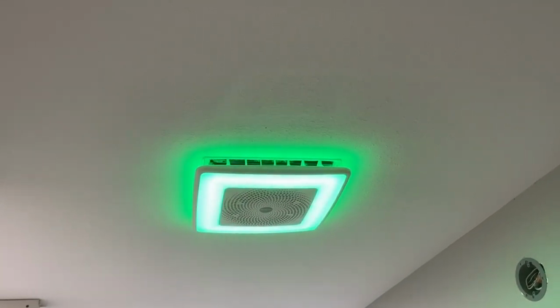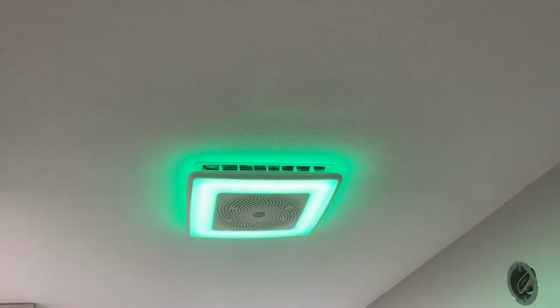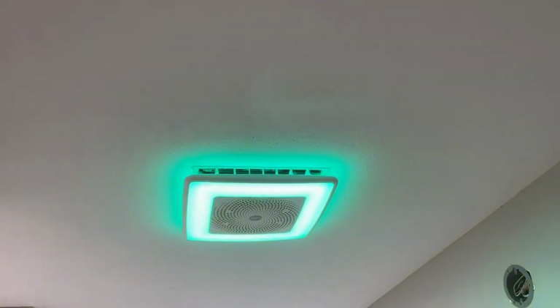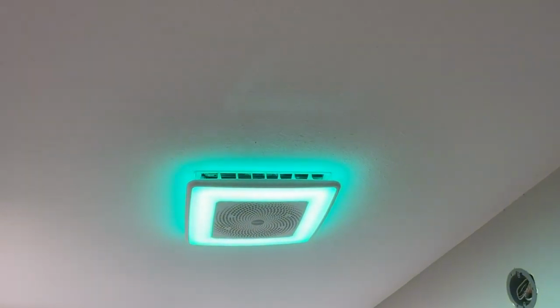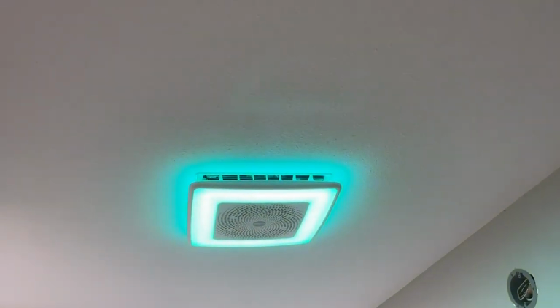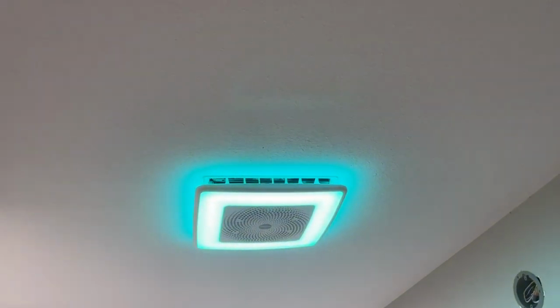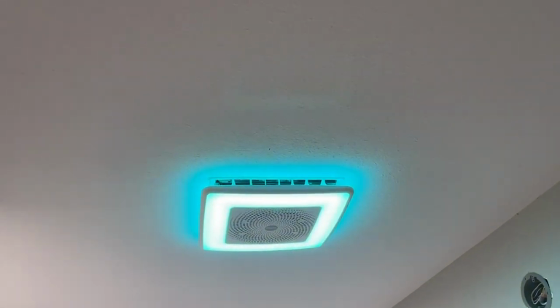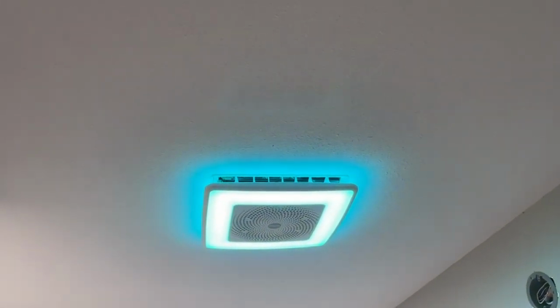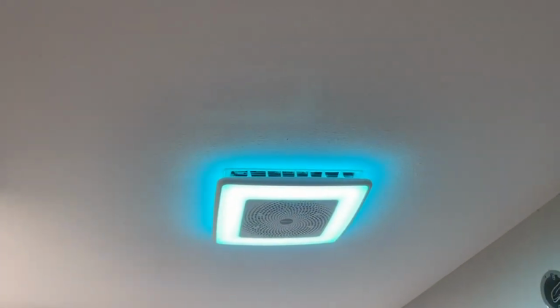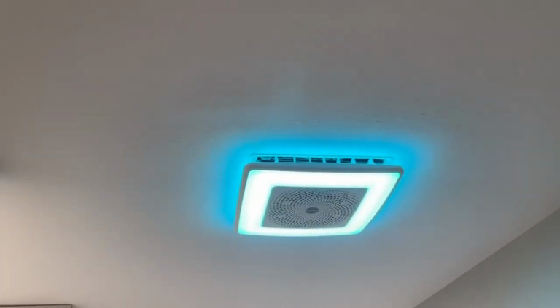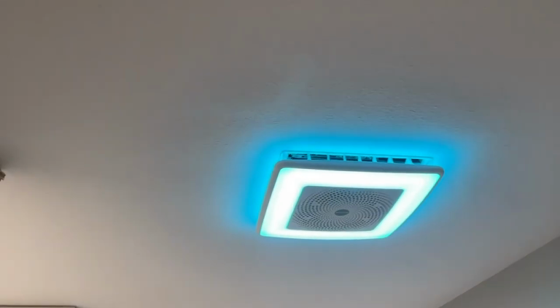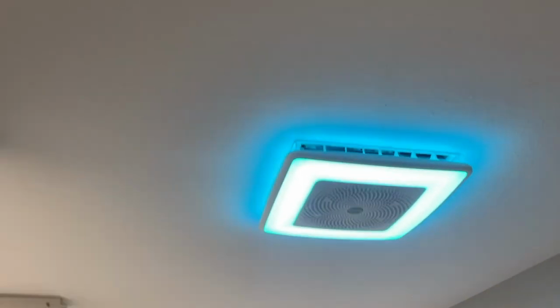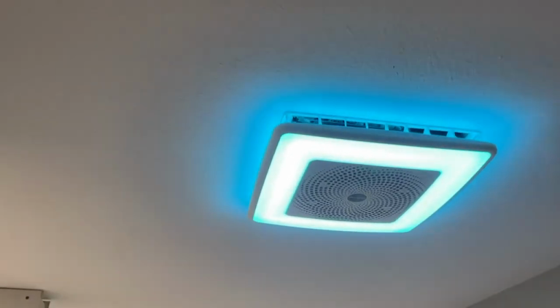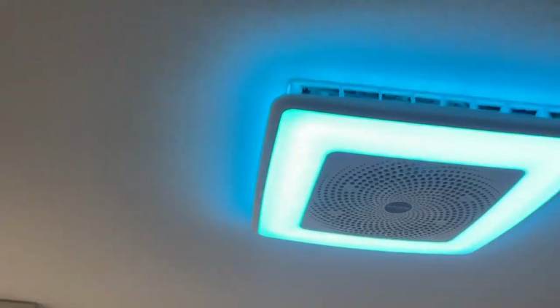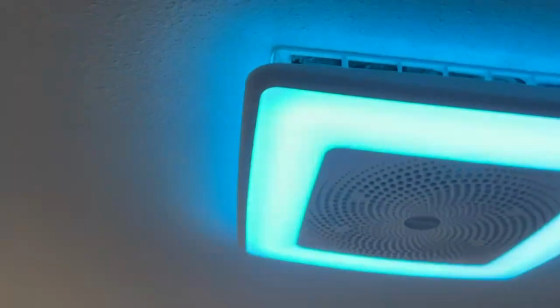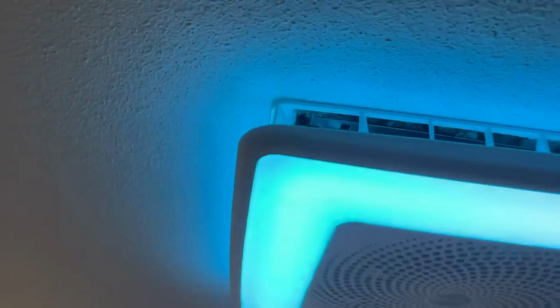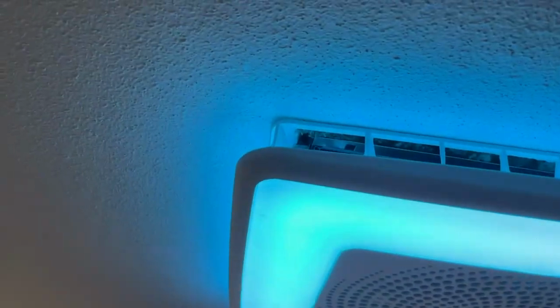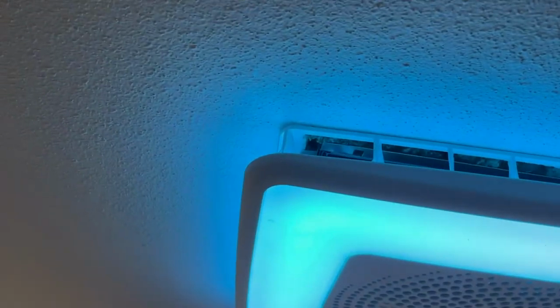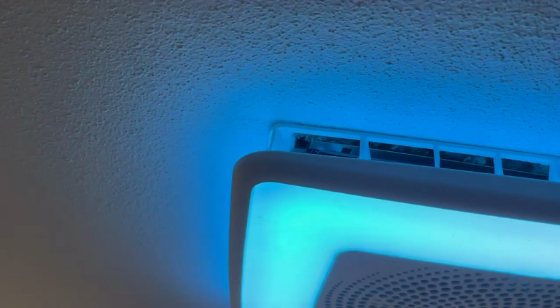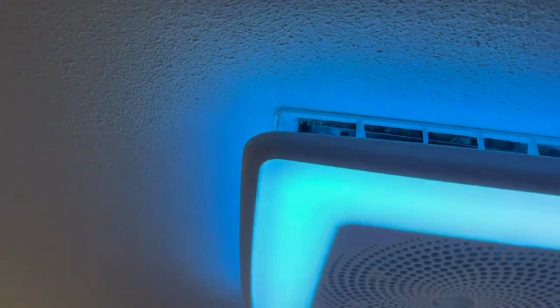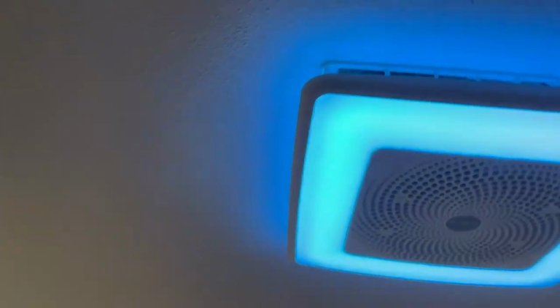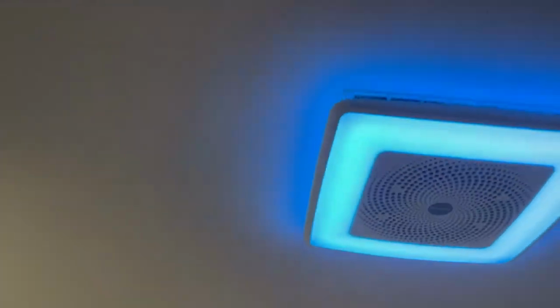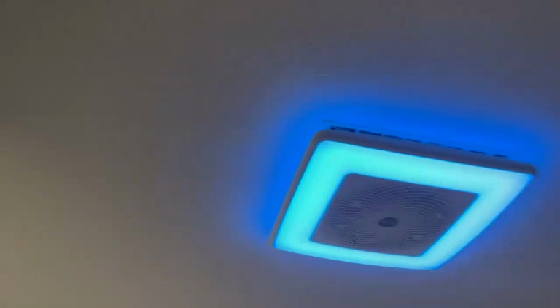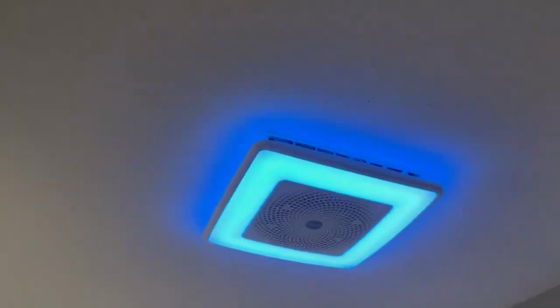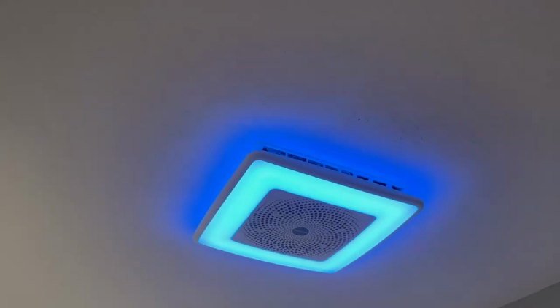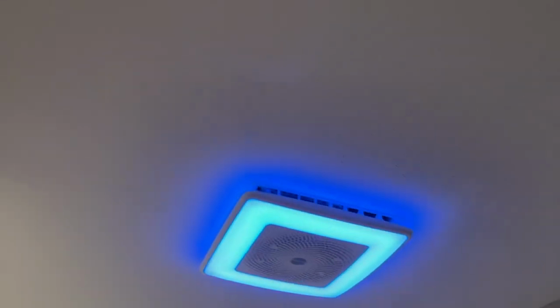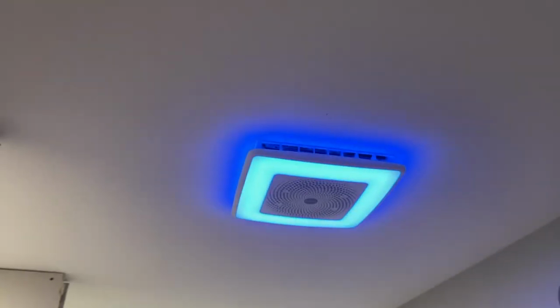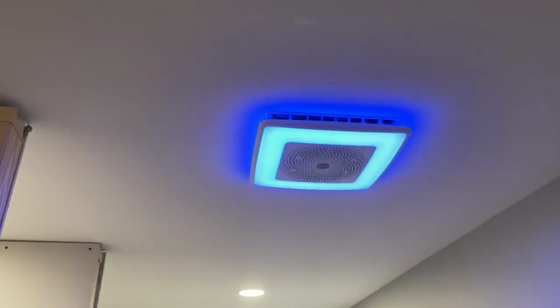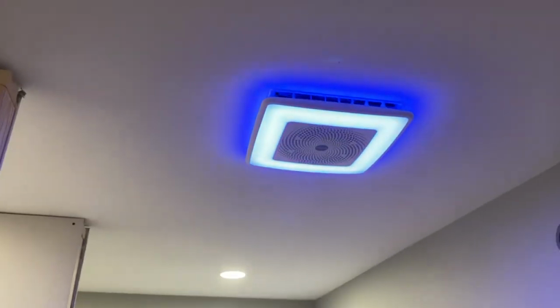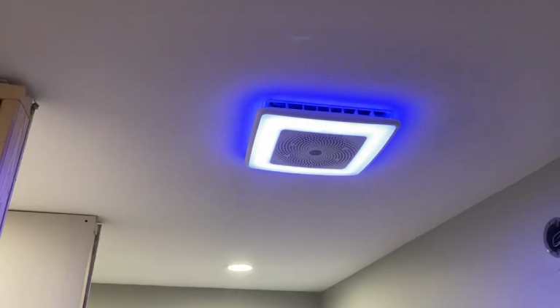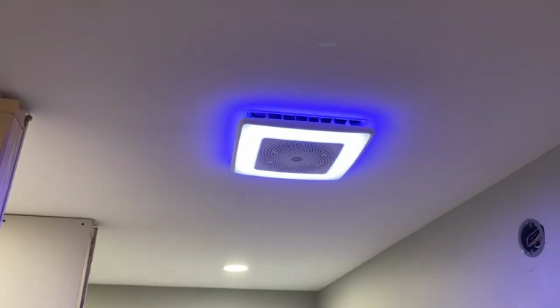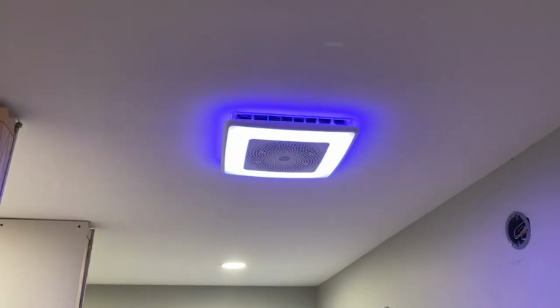And then obviously you've got the fan as well. It's pretty quiet — I don't know if you can hear that. It can play music as well, and it's pretty loud. This is my unlicensed music playing right now.